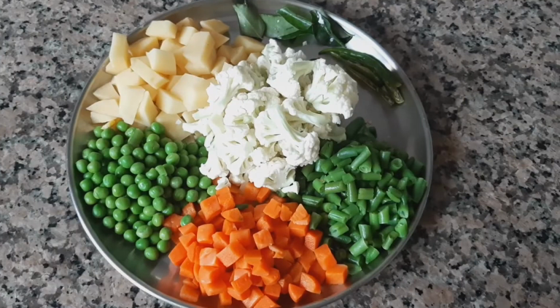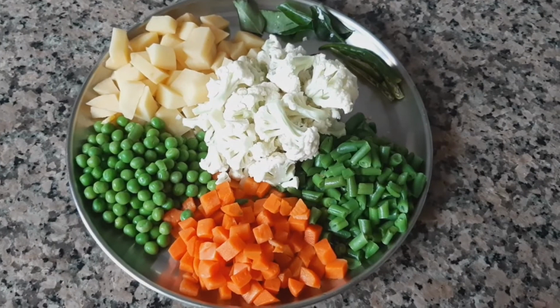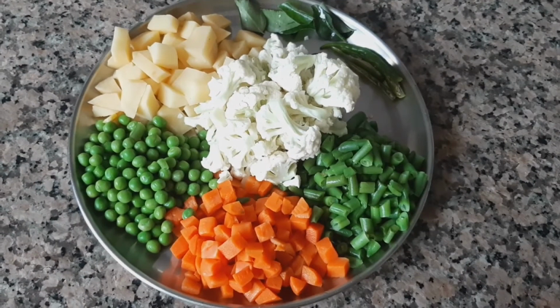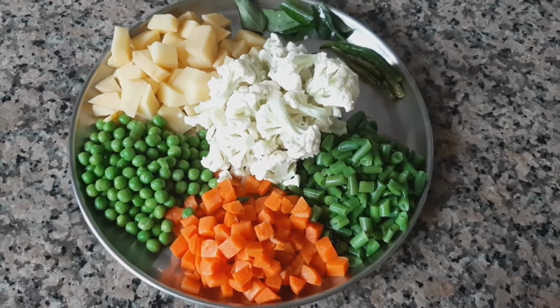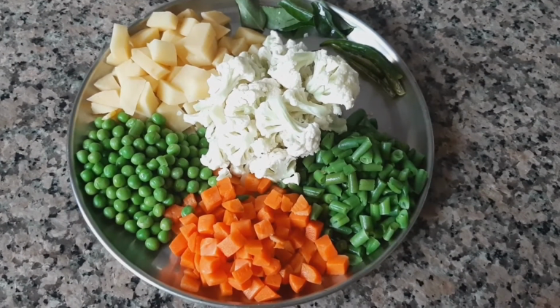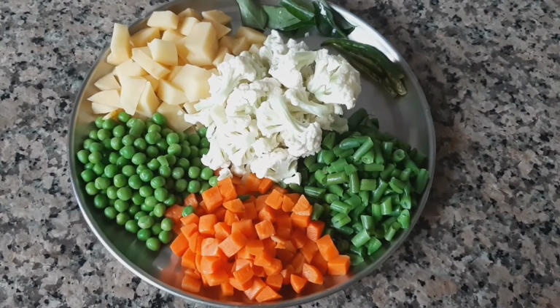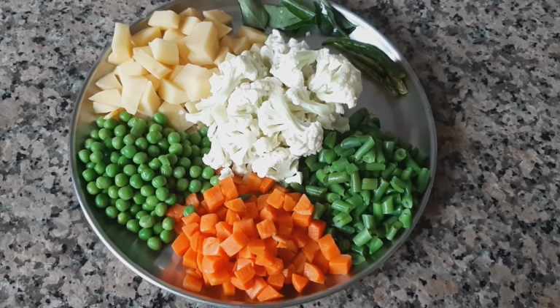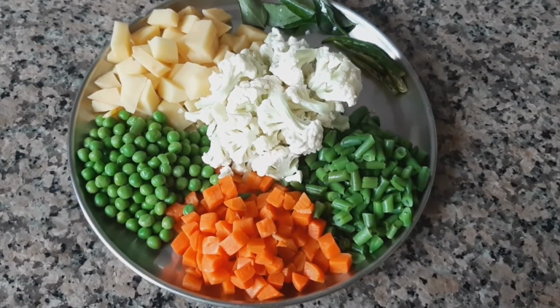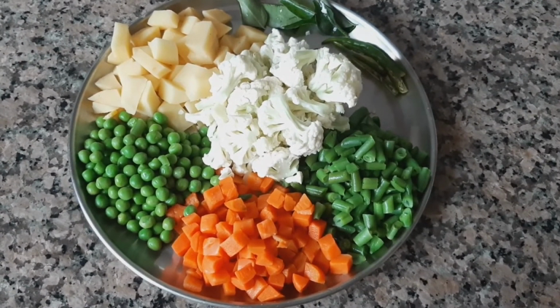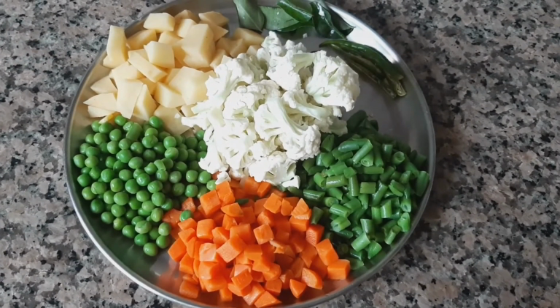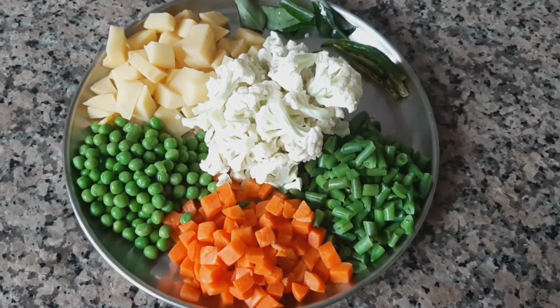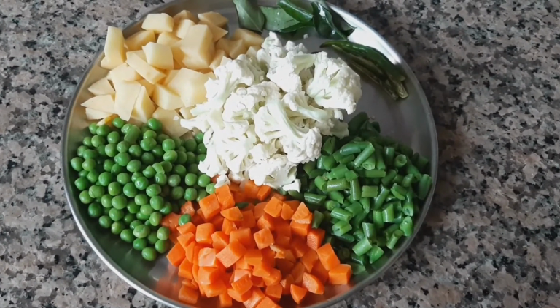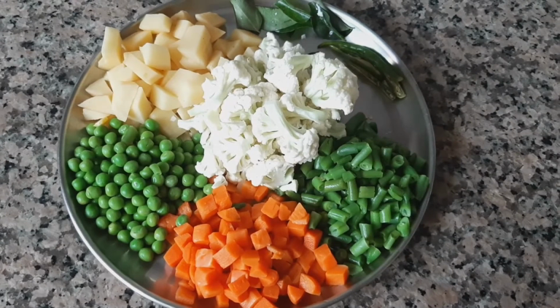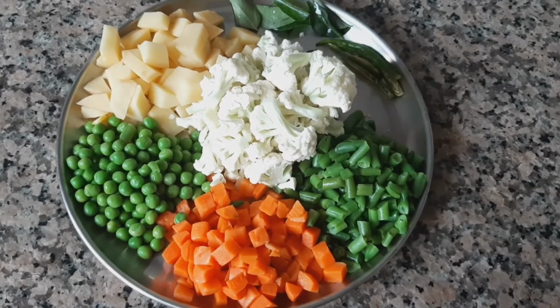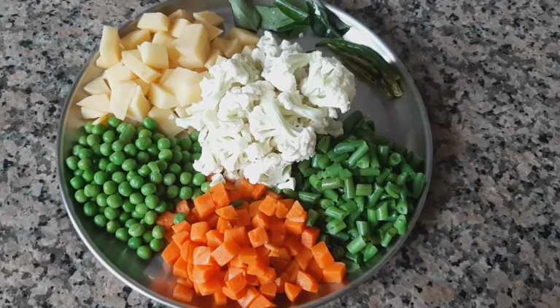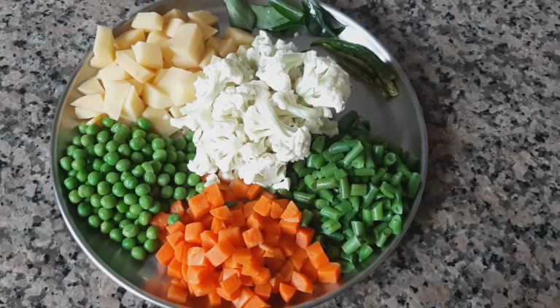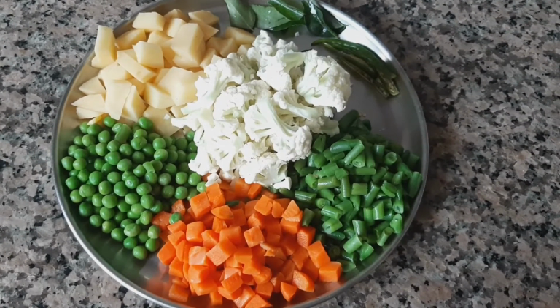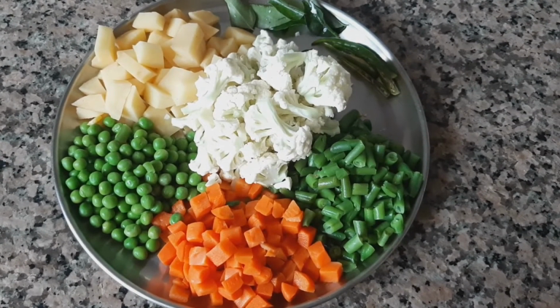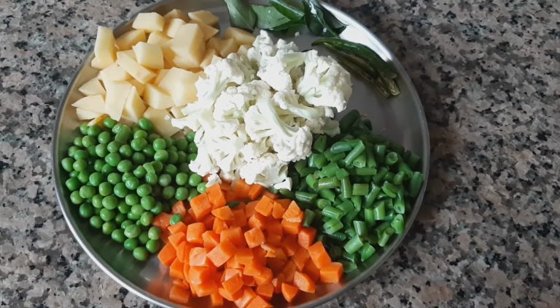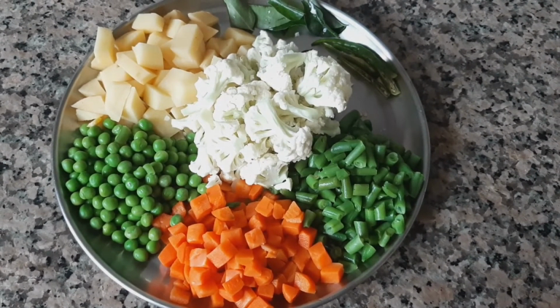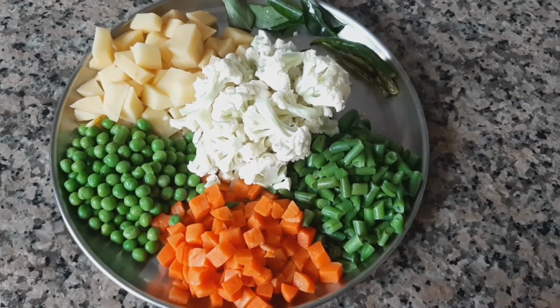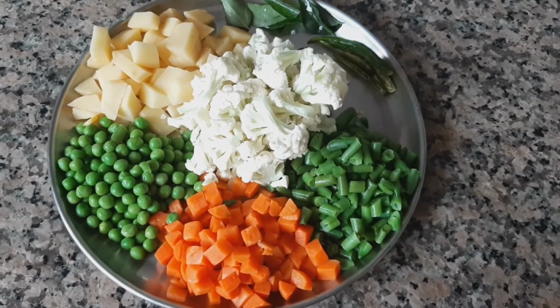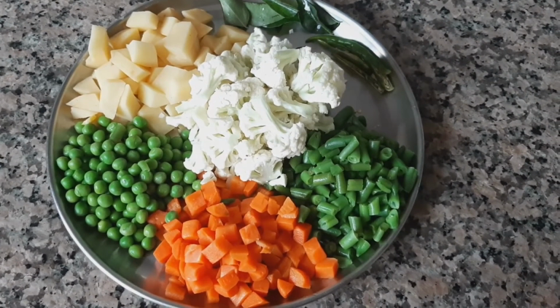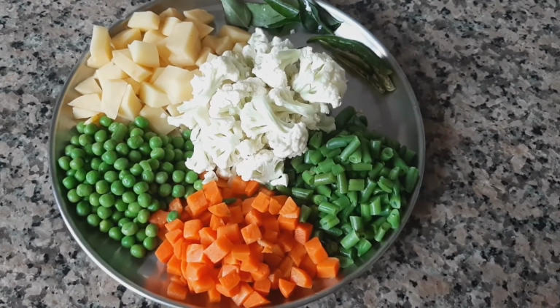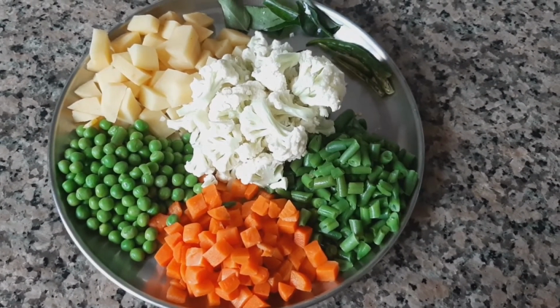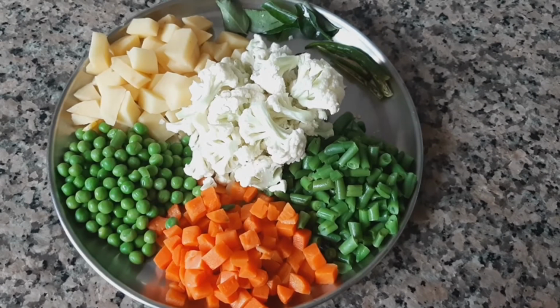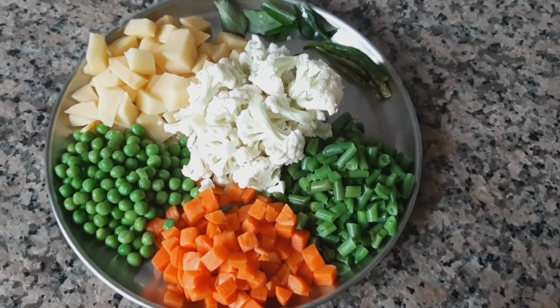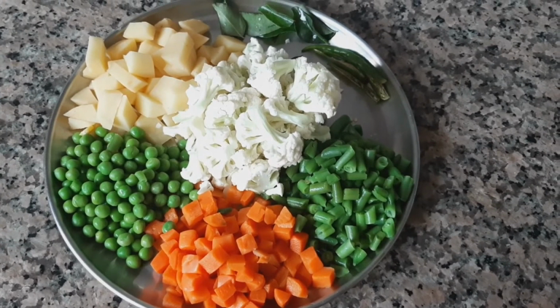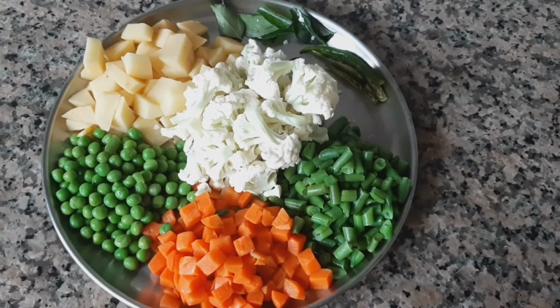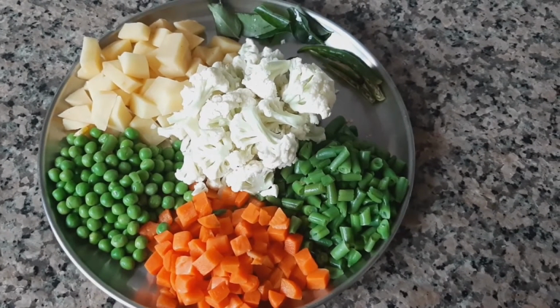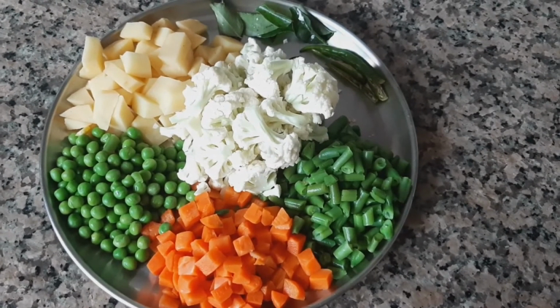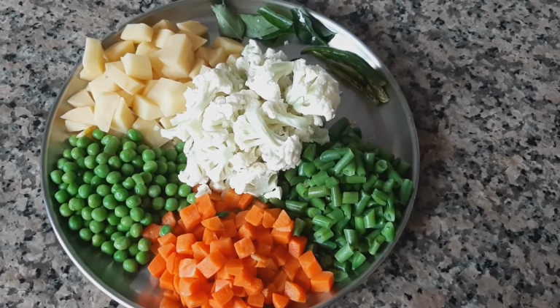The vegetables I have taken here are half cup of carrot, half cup of green peas, beans, cauliflower, 1 medium sized potato, few curry leaves and 2 slit green chillies.